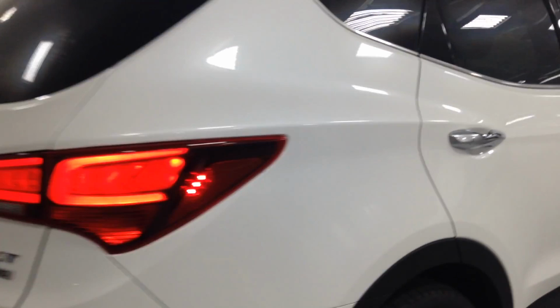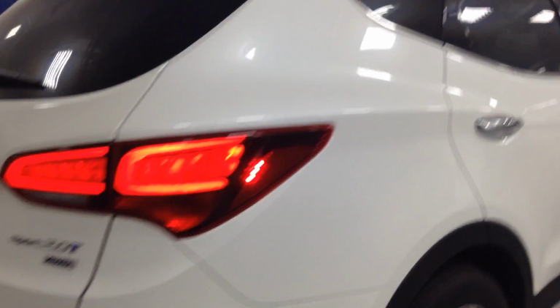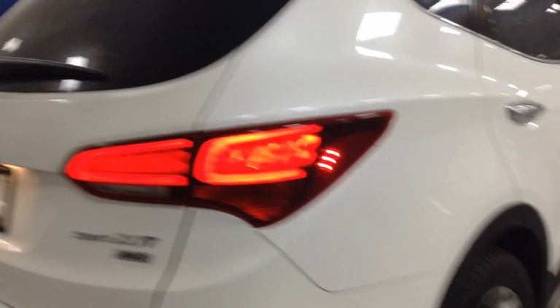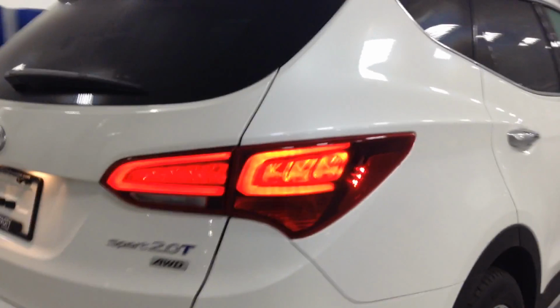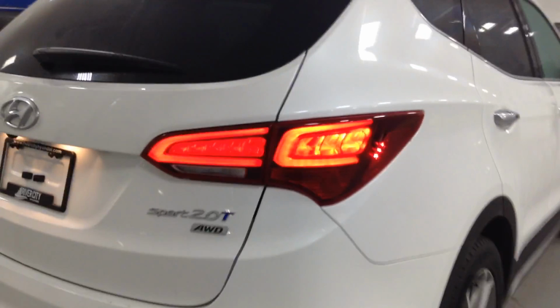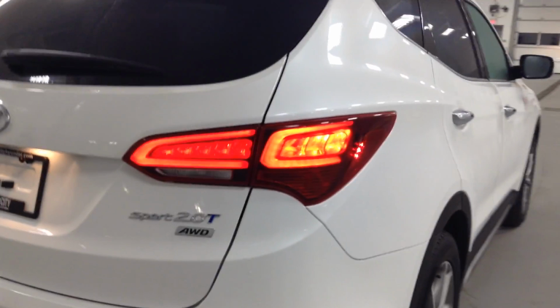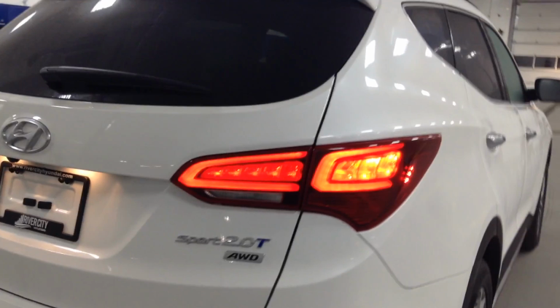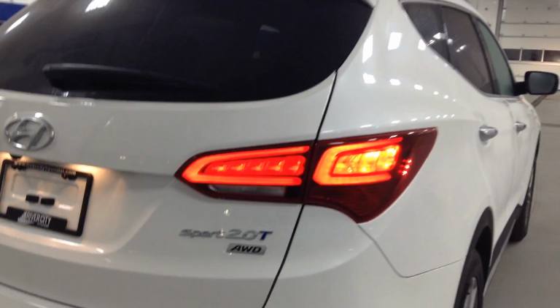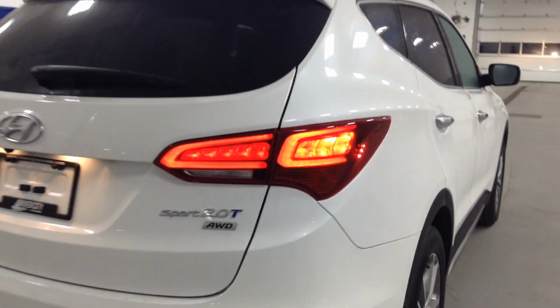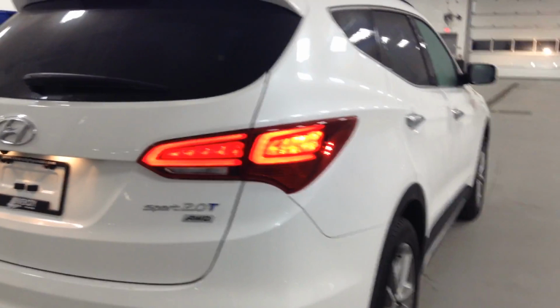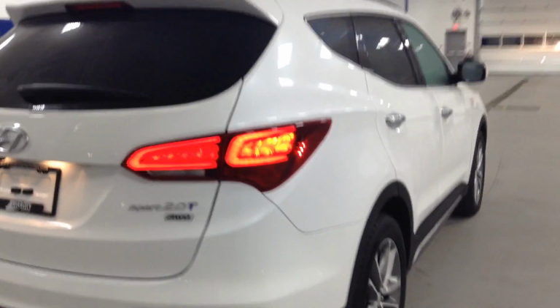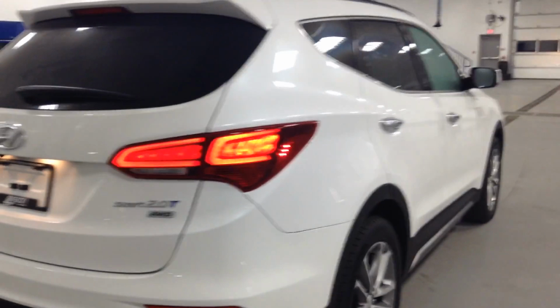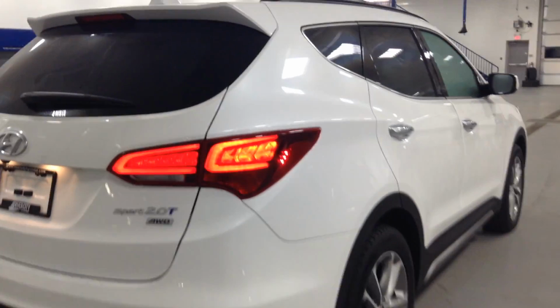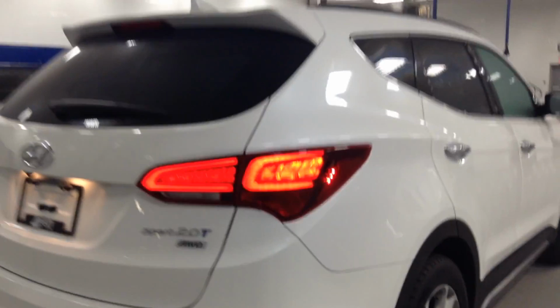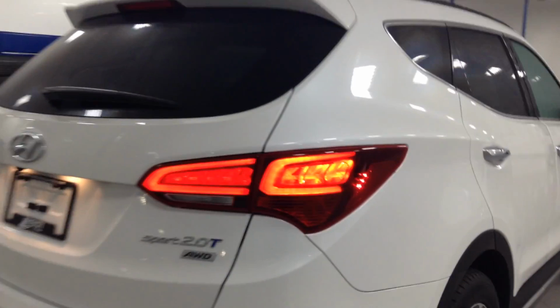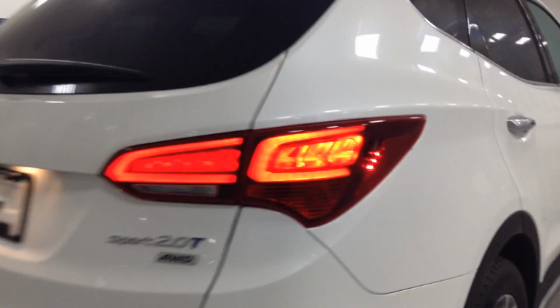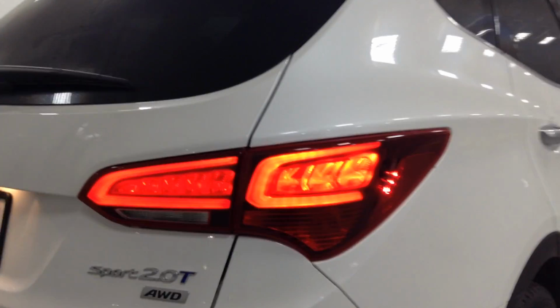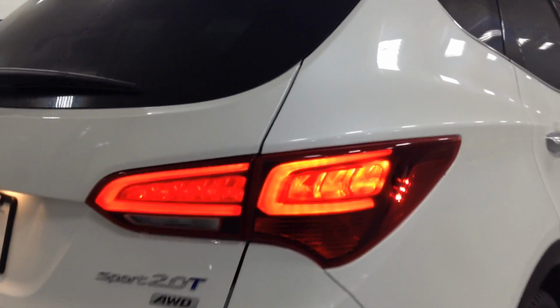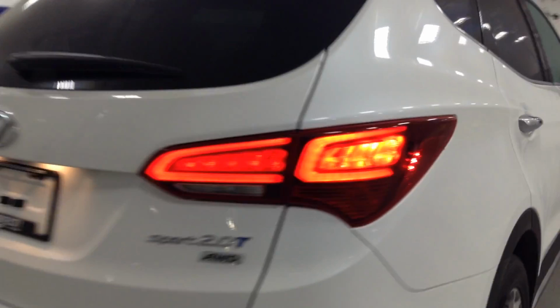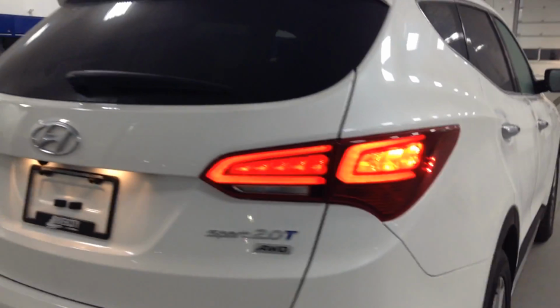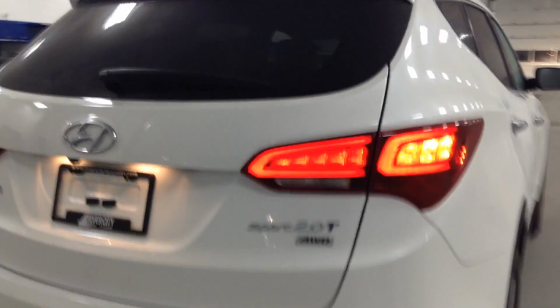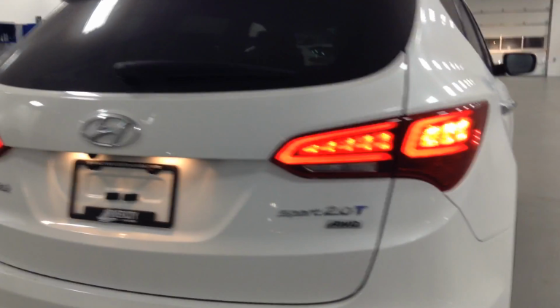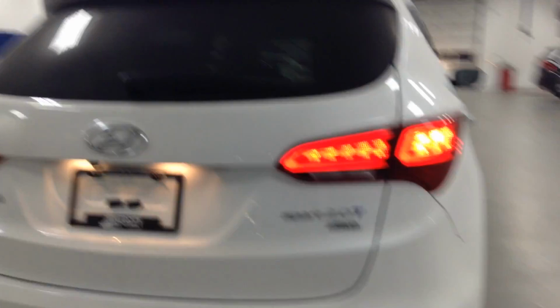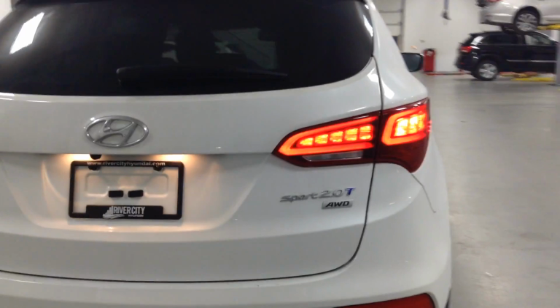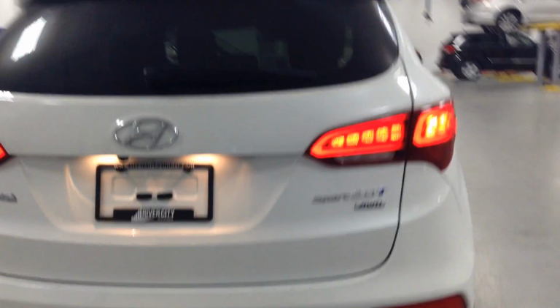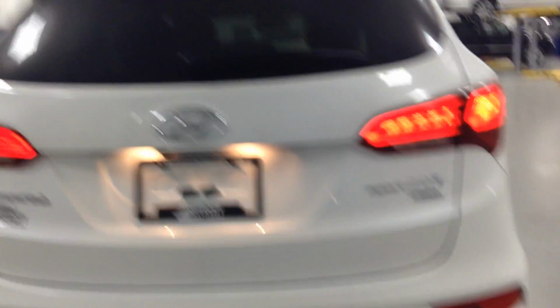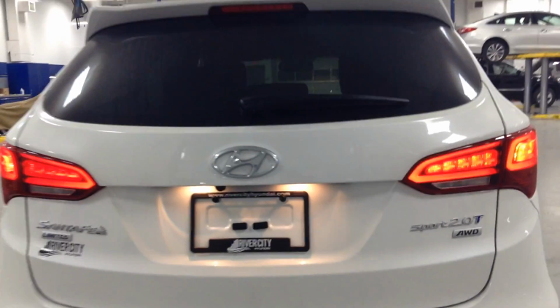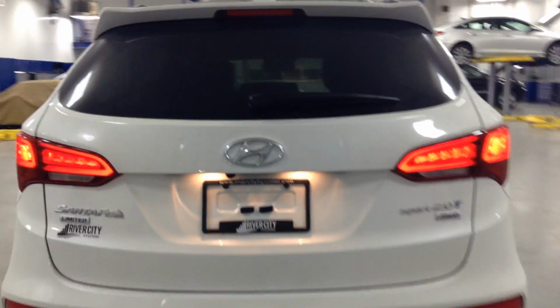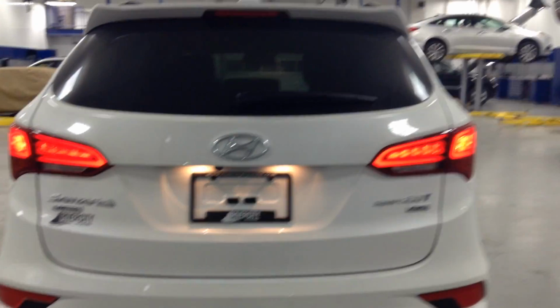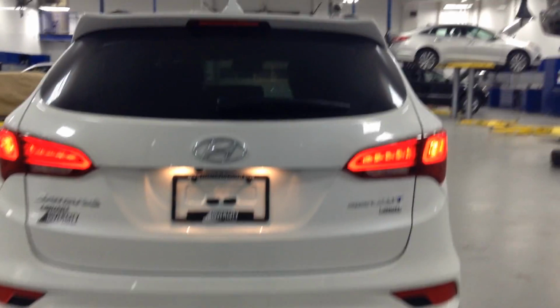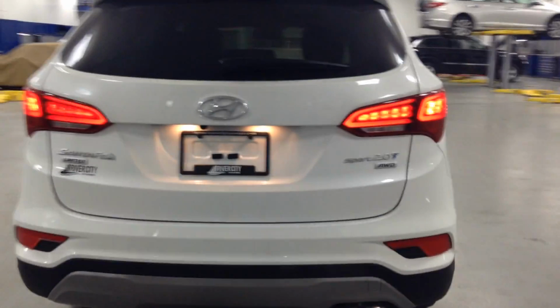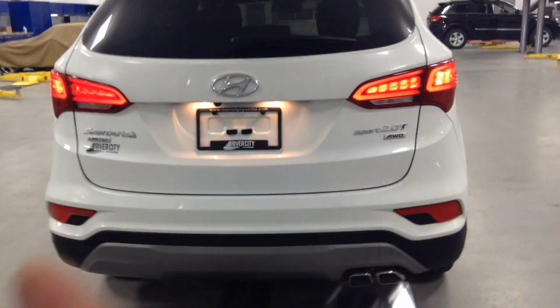Look at that amazing light from the back — very aggressive. It's a 2.0 turbo all-wheel drive.